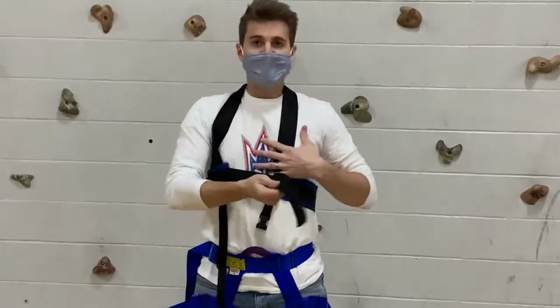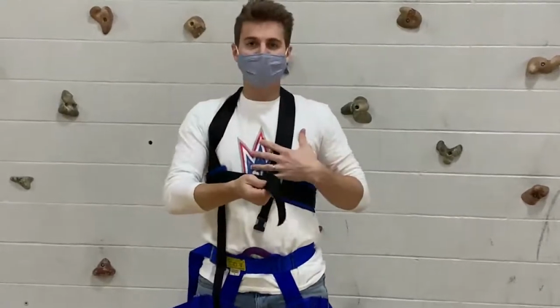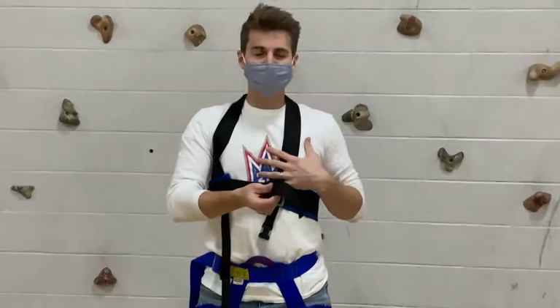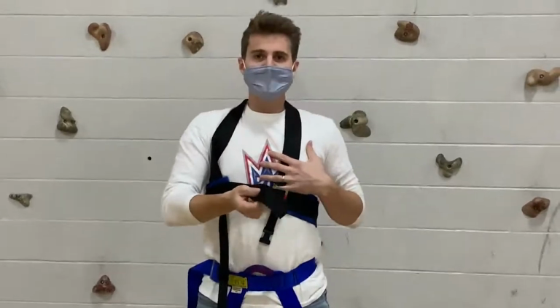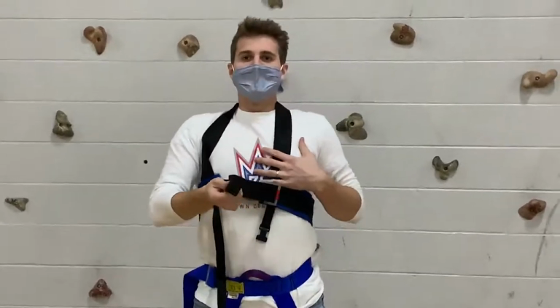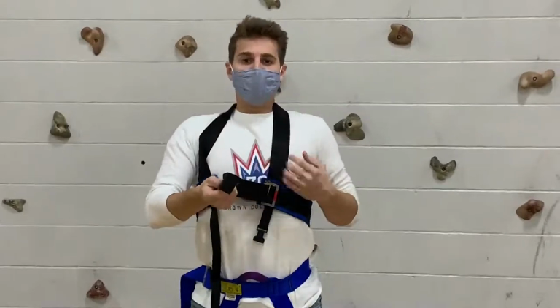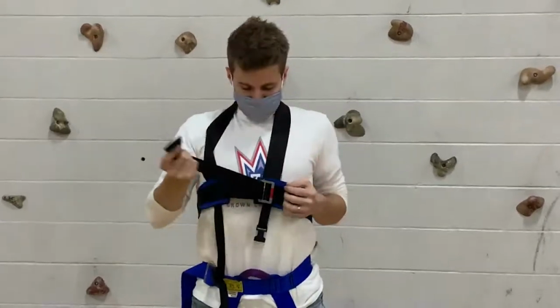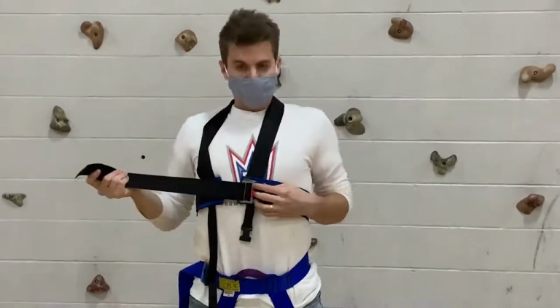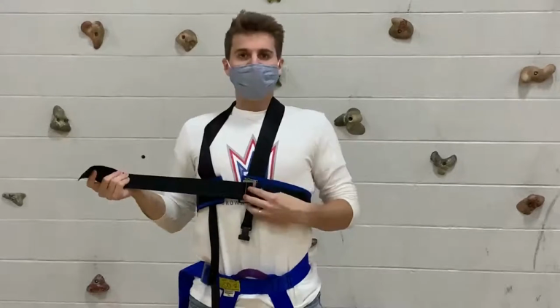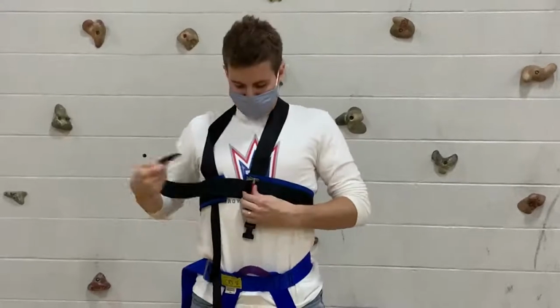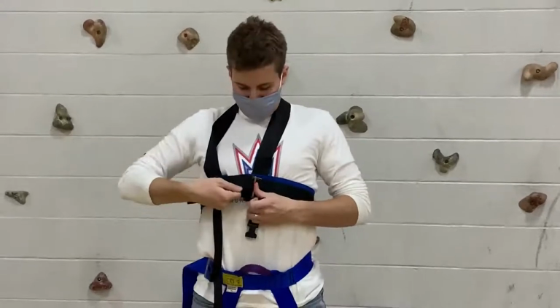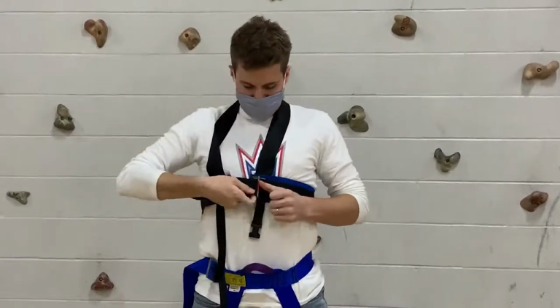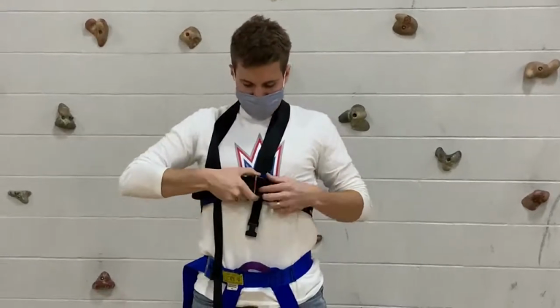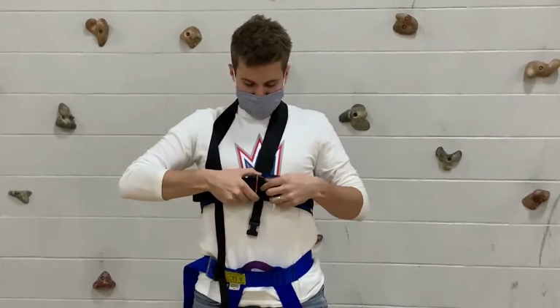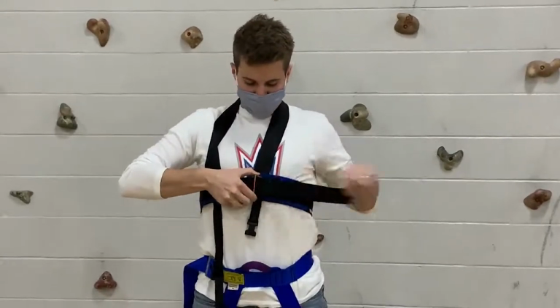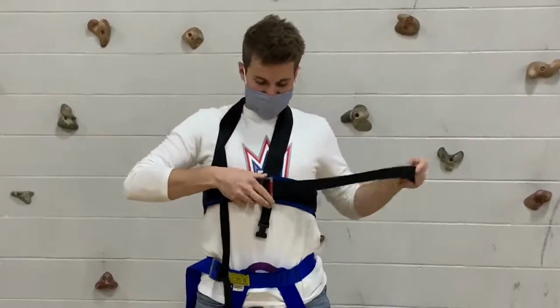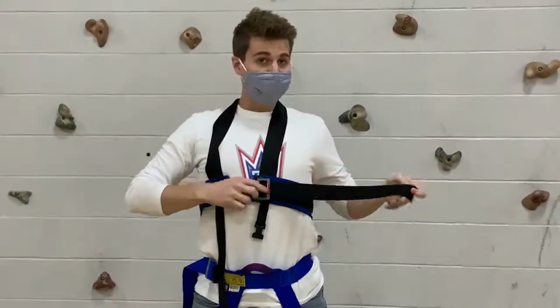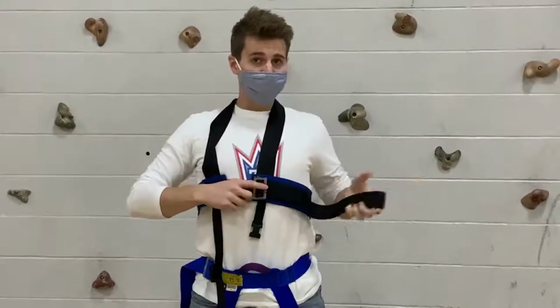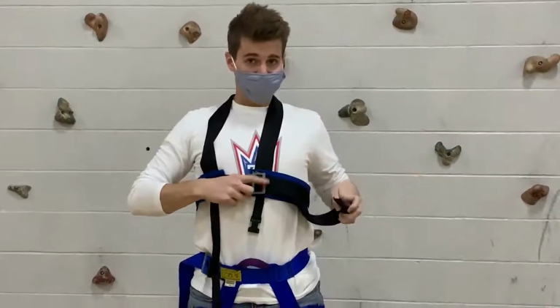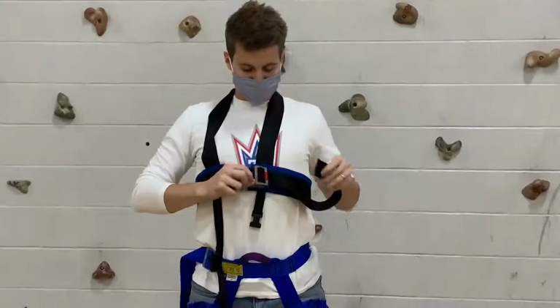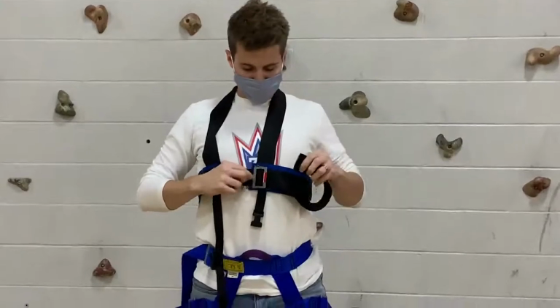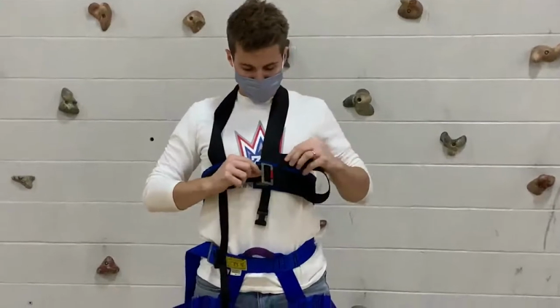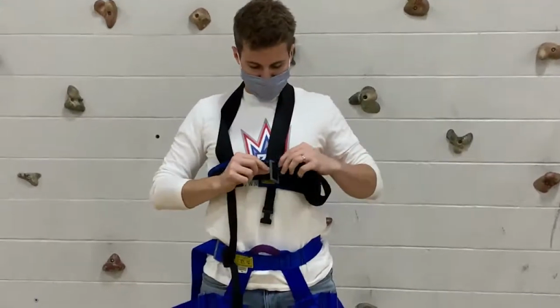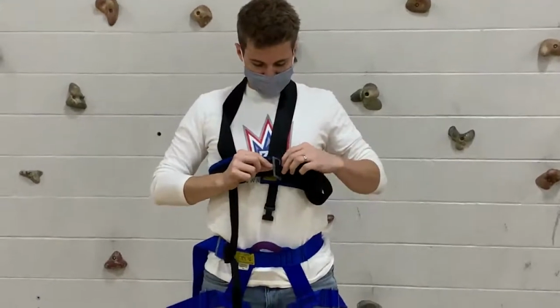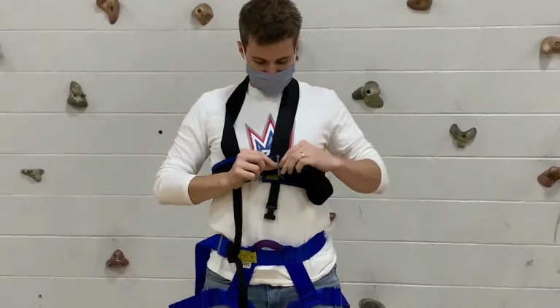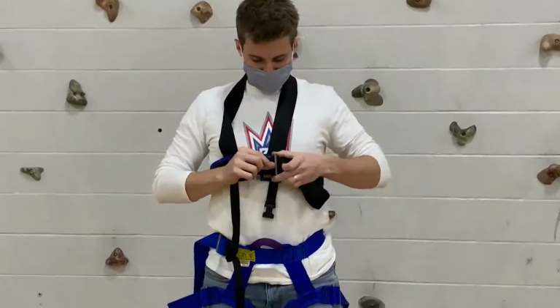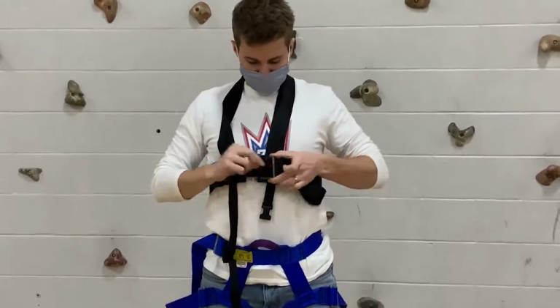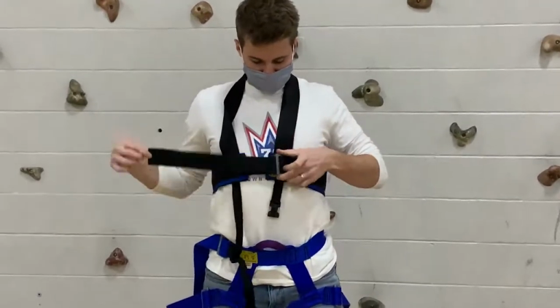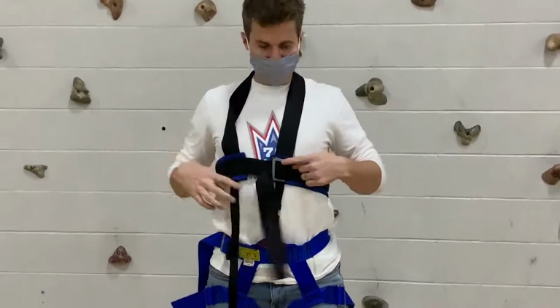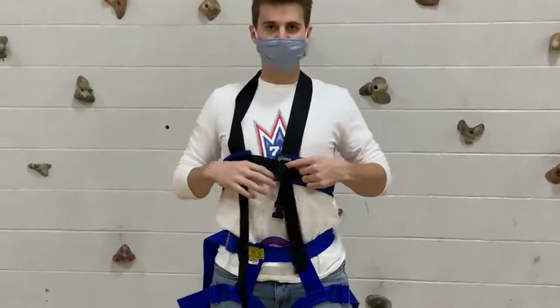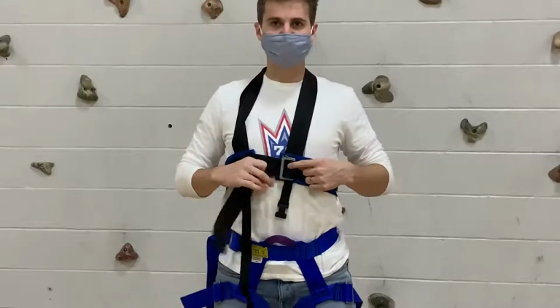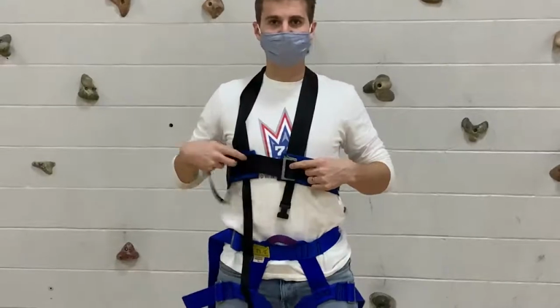I always take a deep breath in and hold — that way I don't make it too tight. Thread it underneath the red tape, and then remember you have to double back. We don't want to see that red tape. So I'm going to come back over the top and pull tight. I've just made that red tape go away.